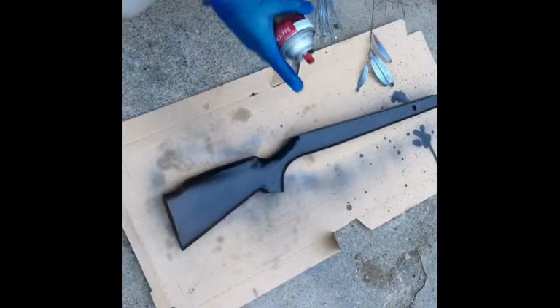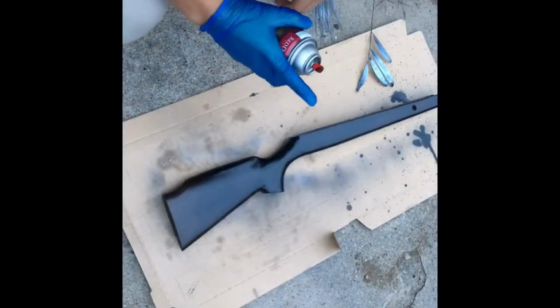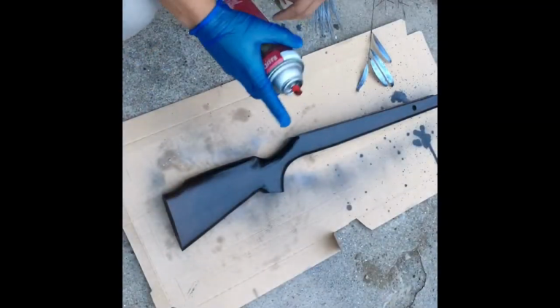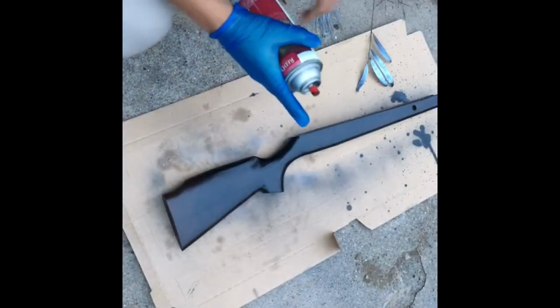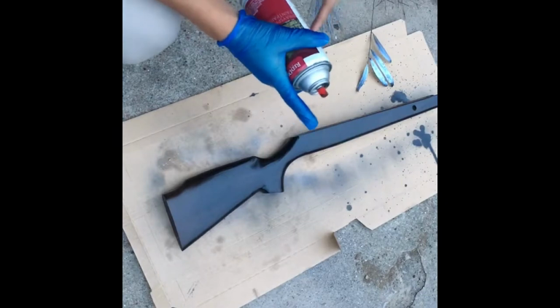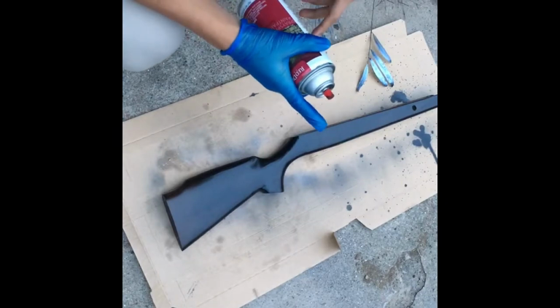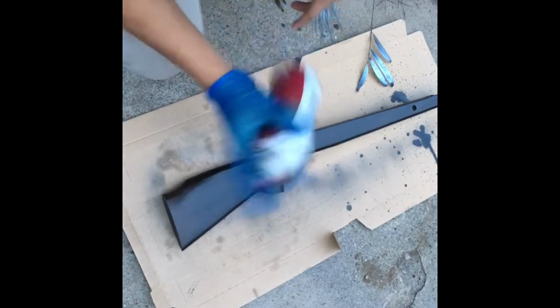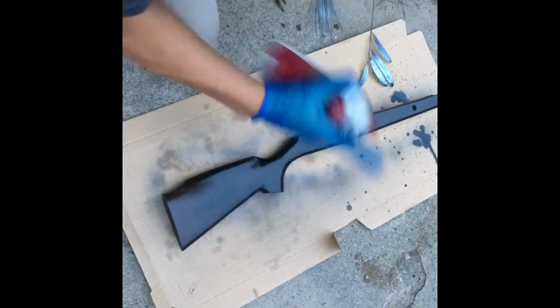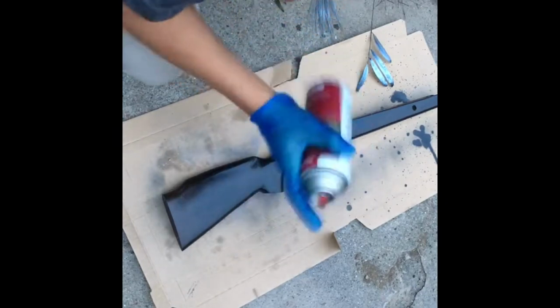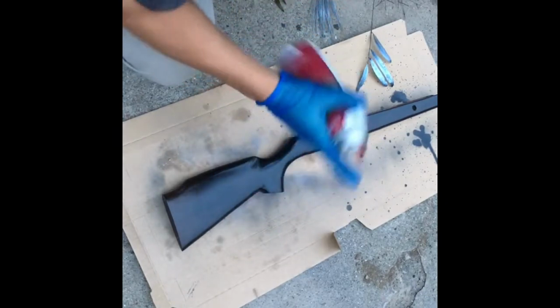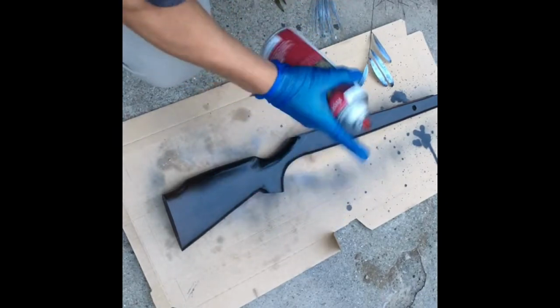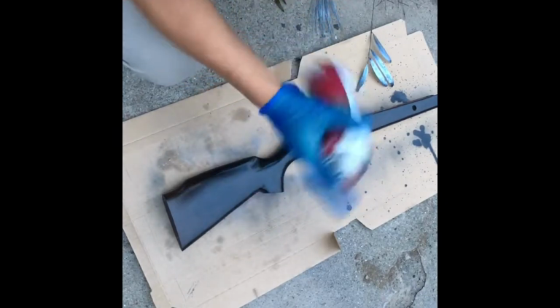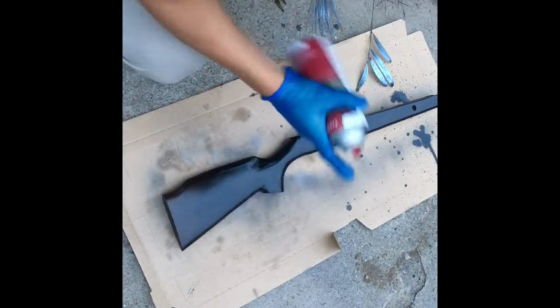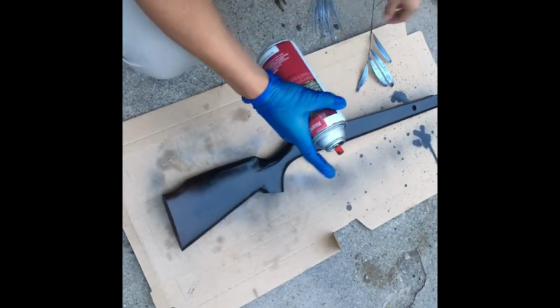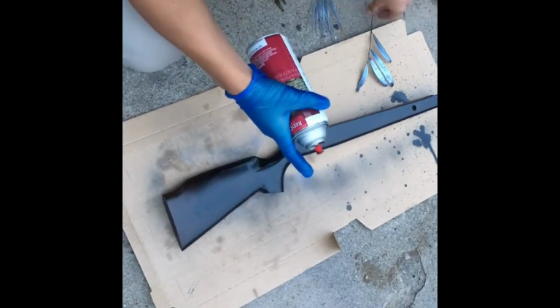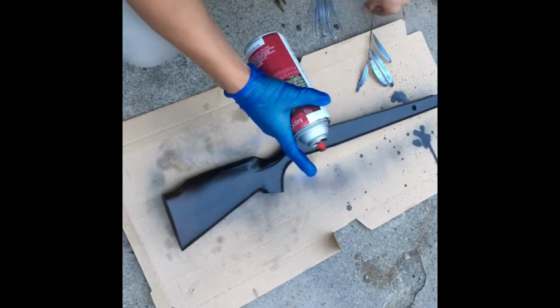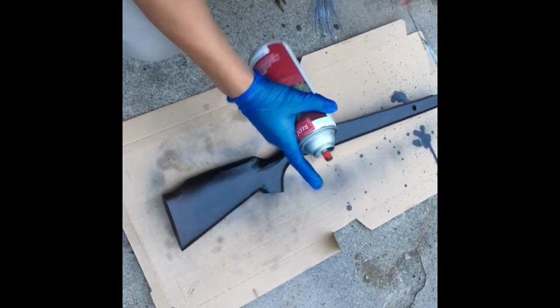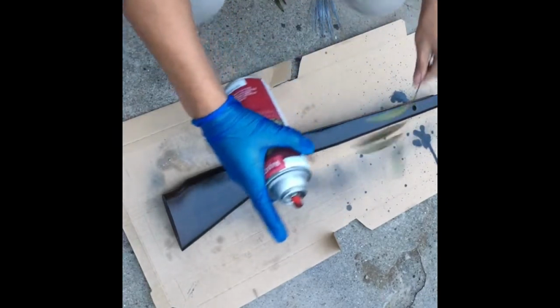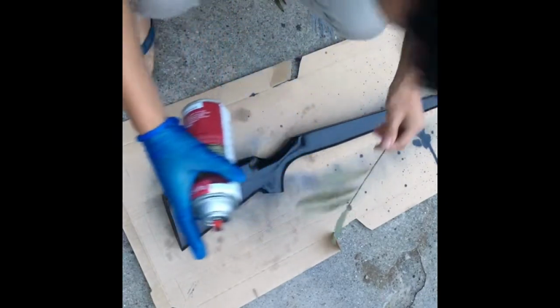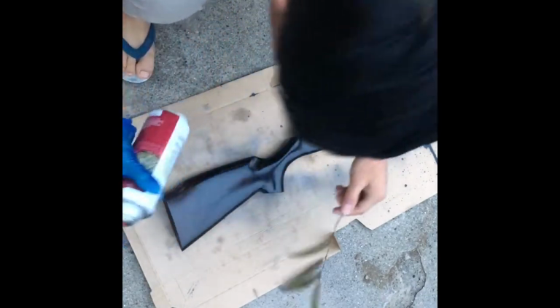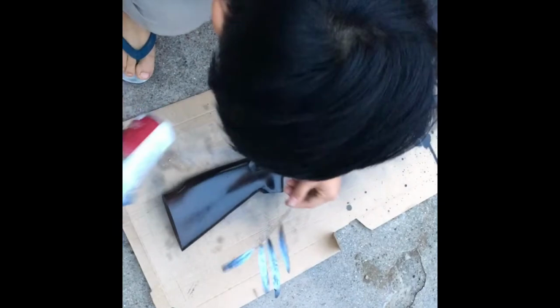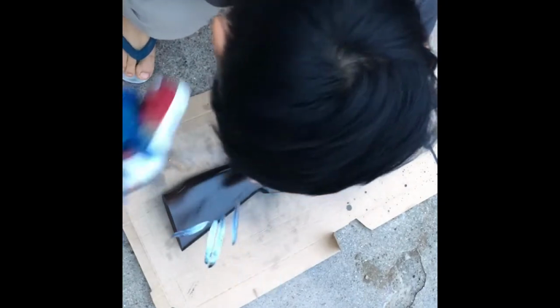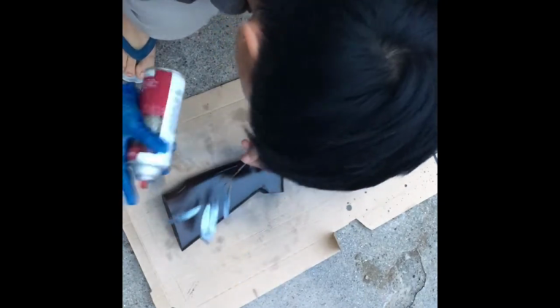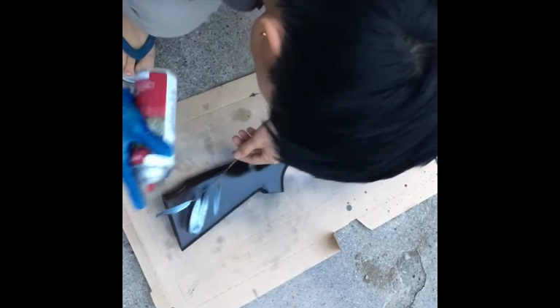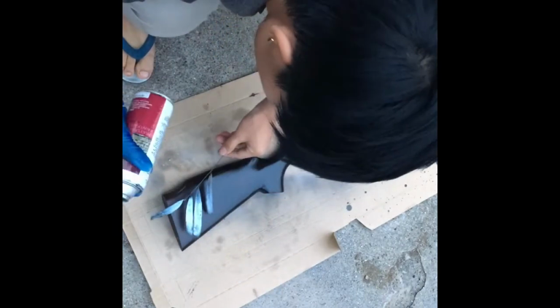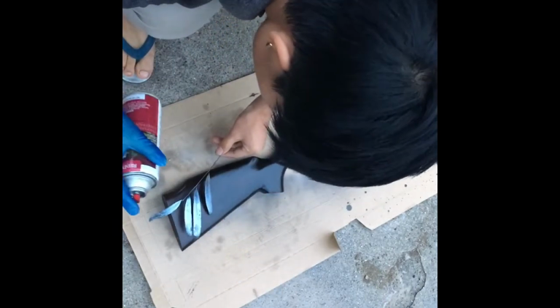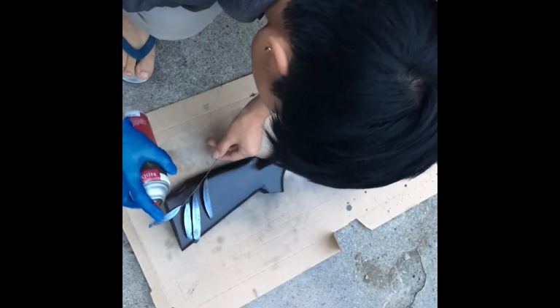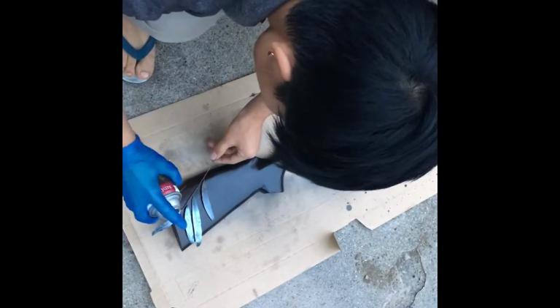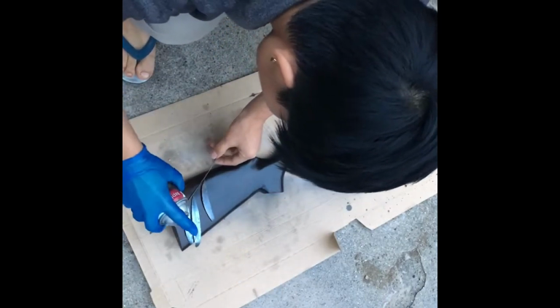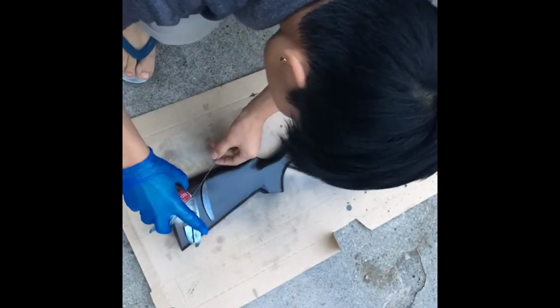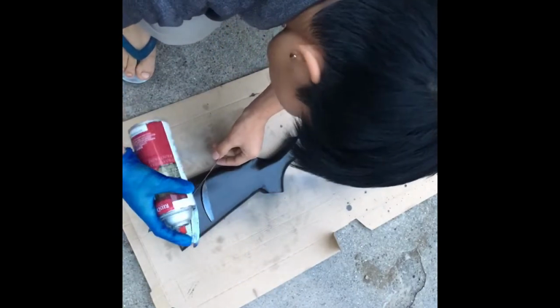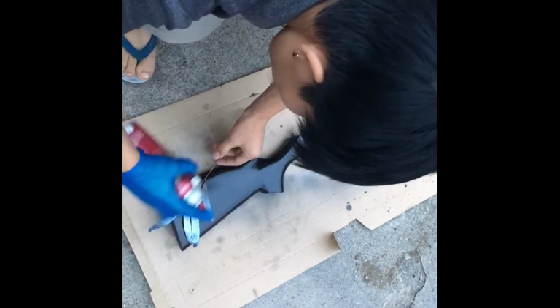So while turning around, while the other side is drying, I'm going to do the same thing on this side — start with the black, not too dark, as light as possible. So there we go.